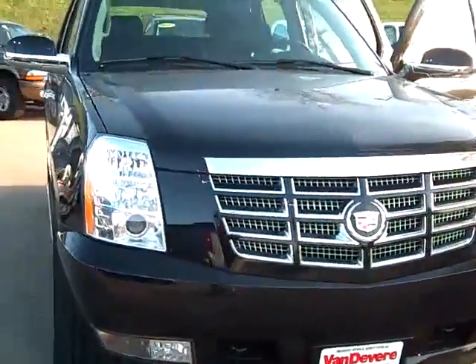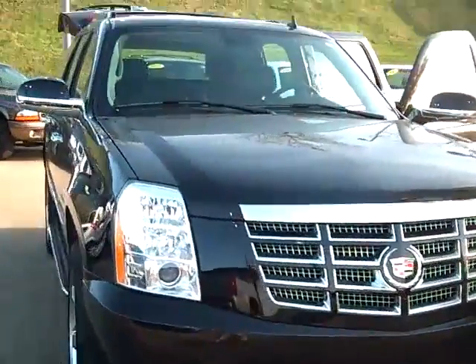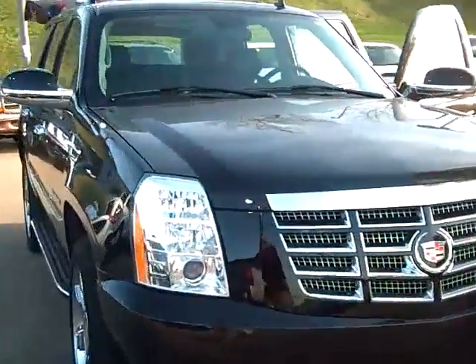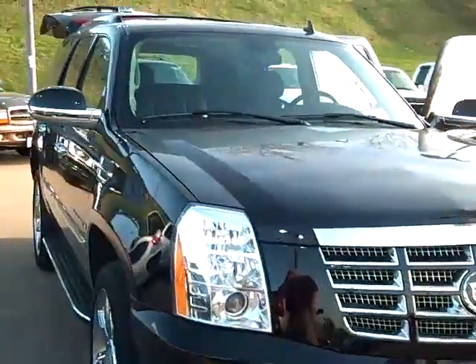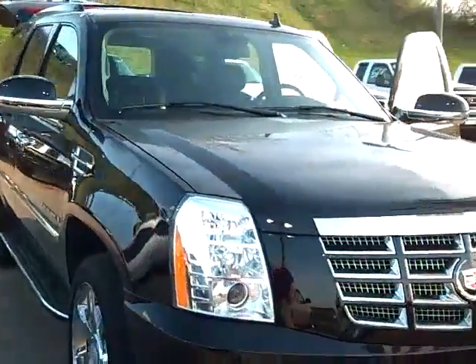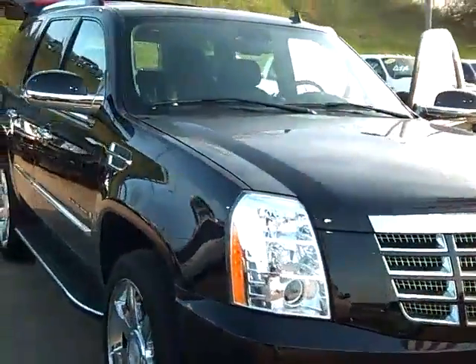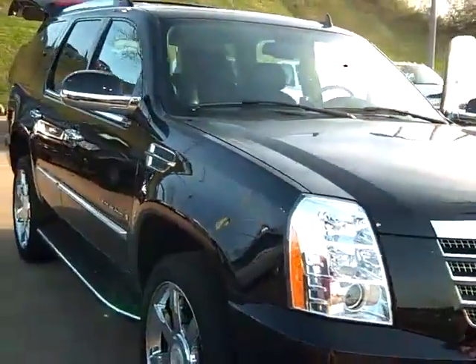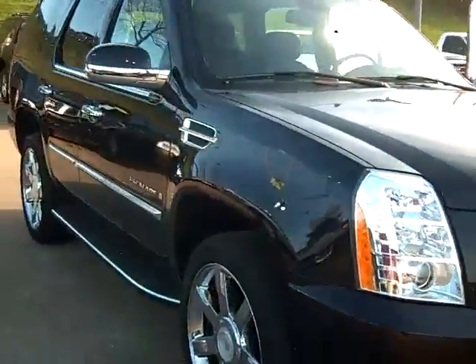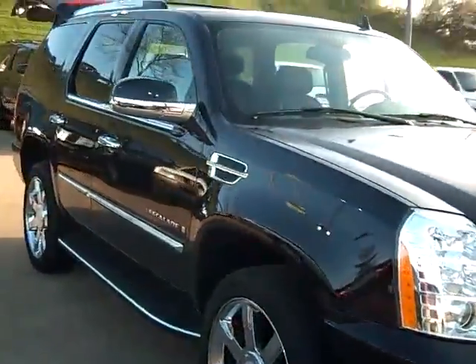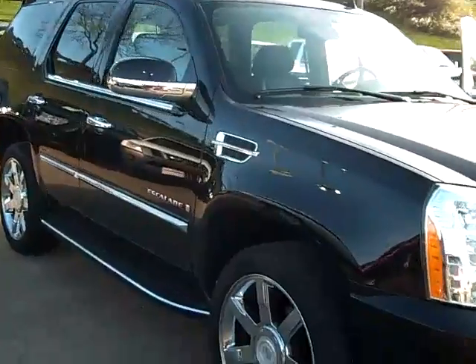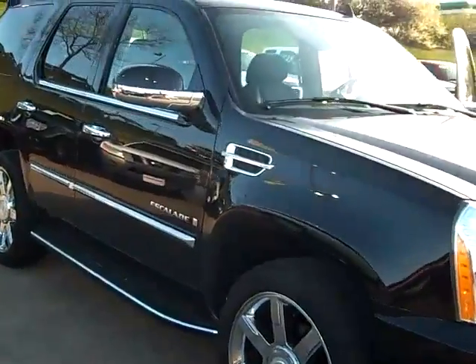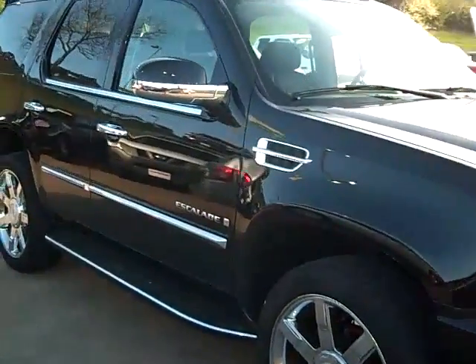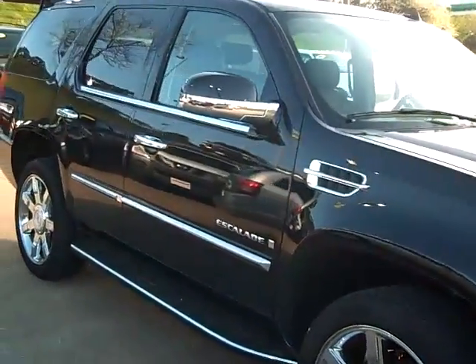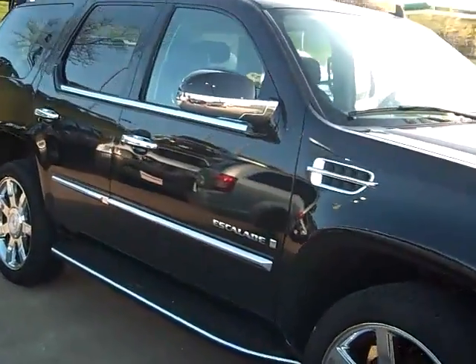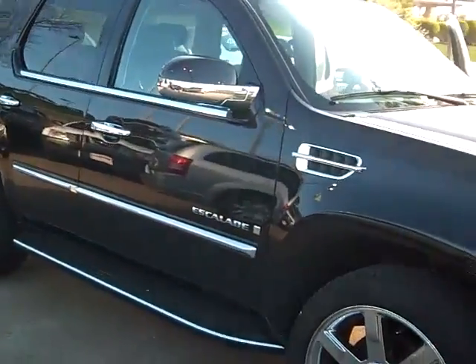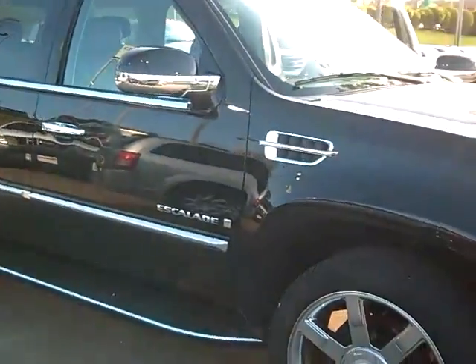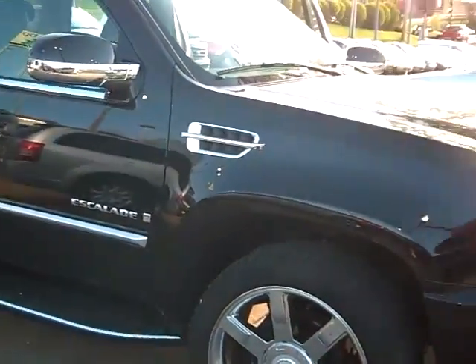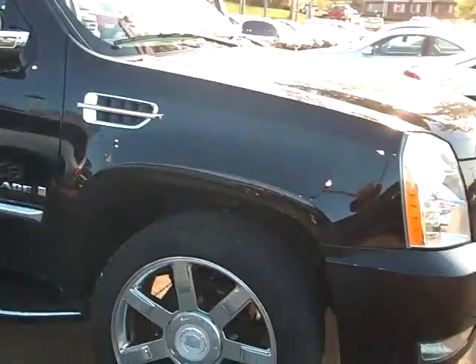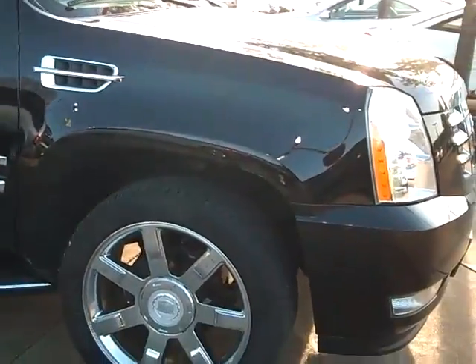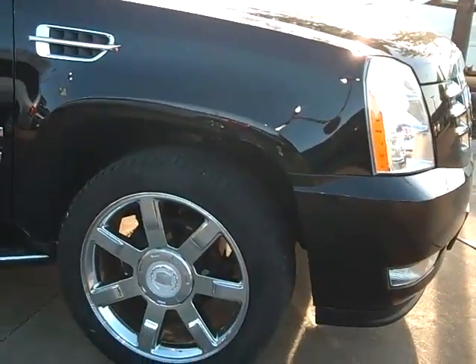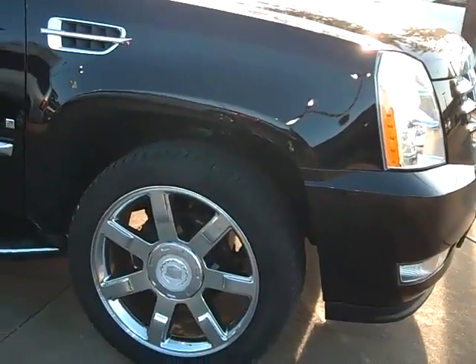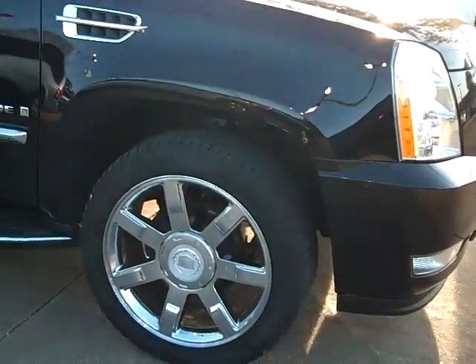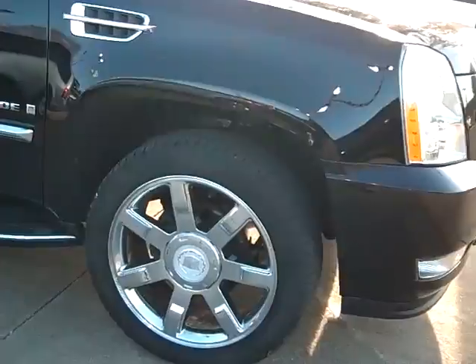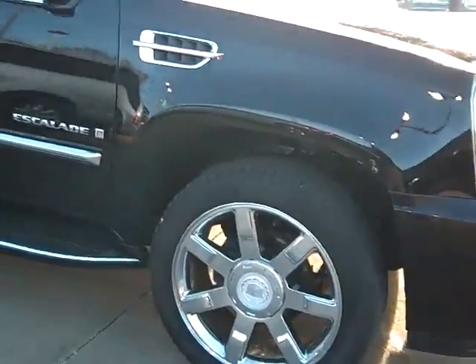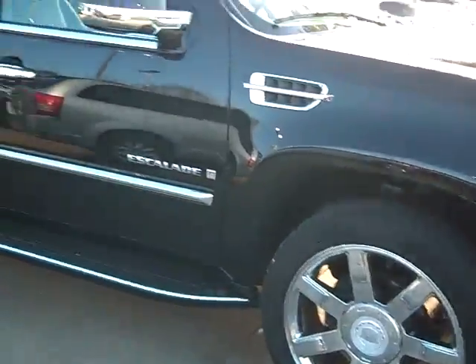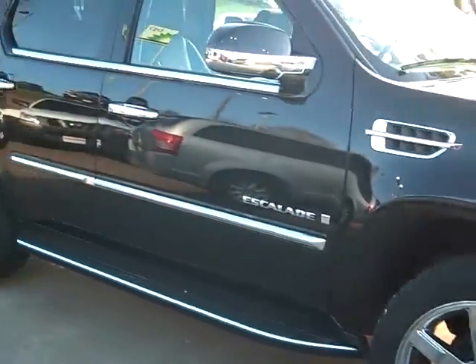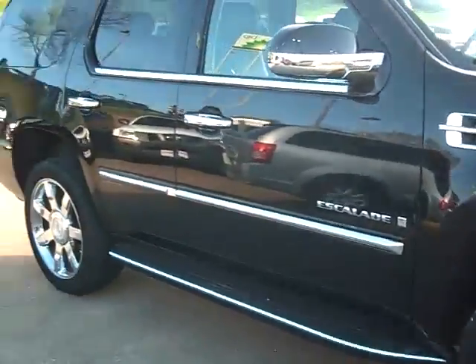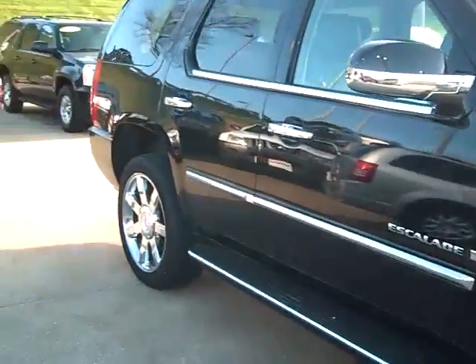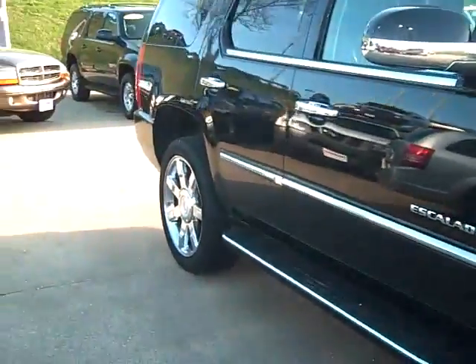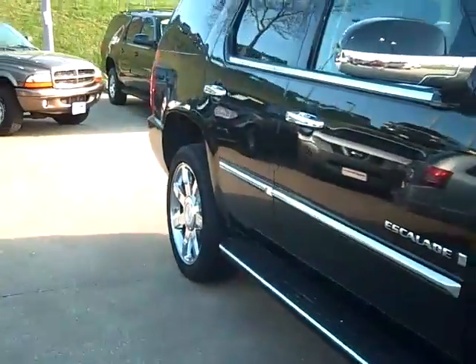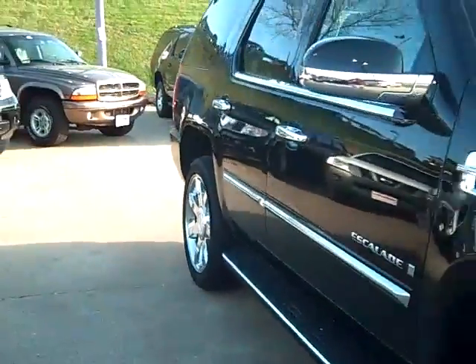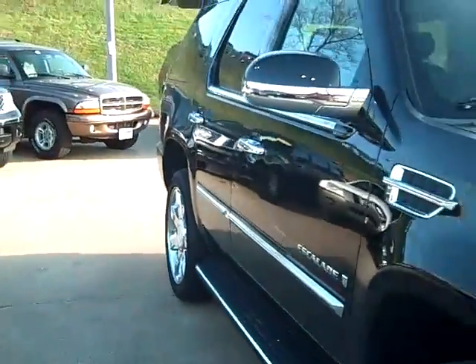This has got the moonroof. It's got navigation. It's got the 20 inch tires and wheels. I'll let you have a view of it down the side here.